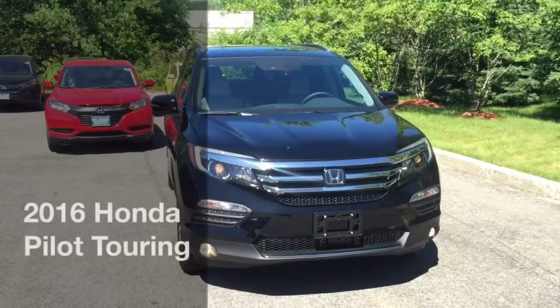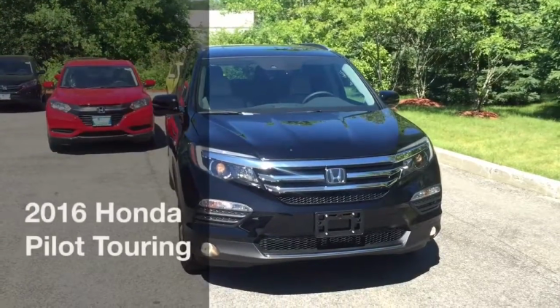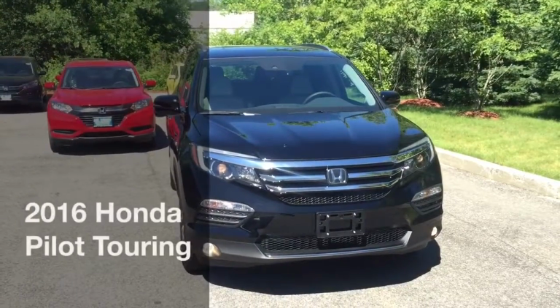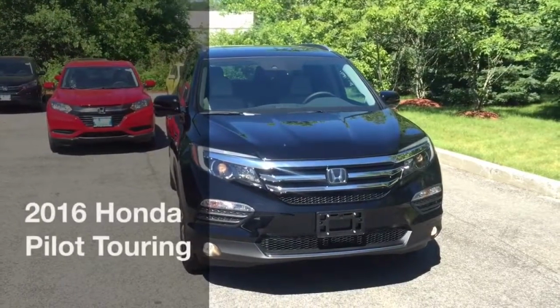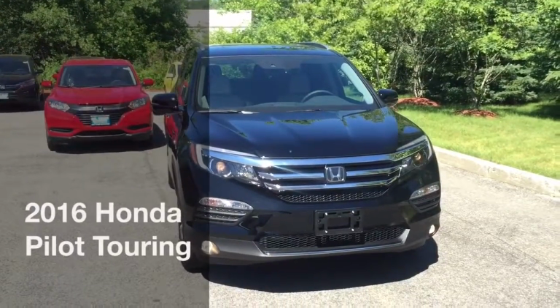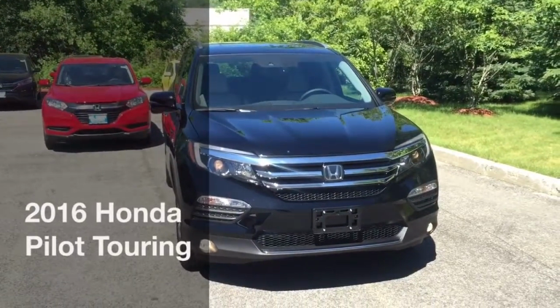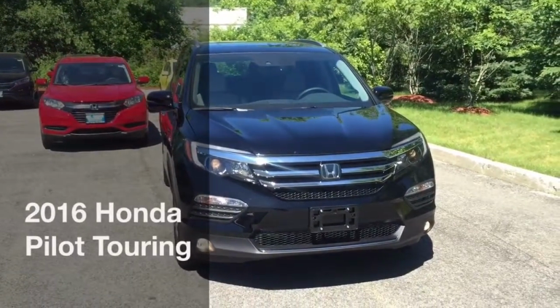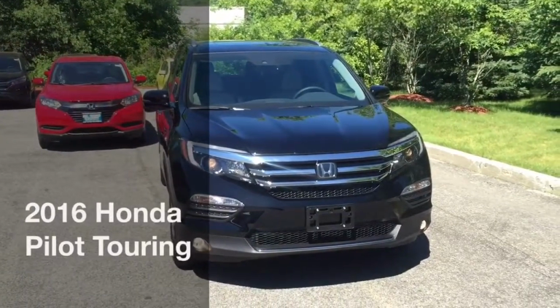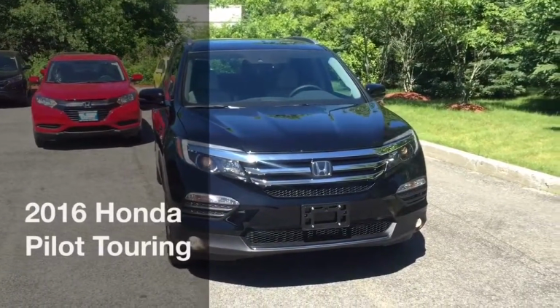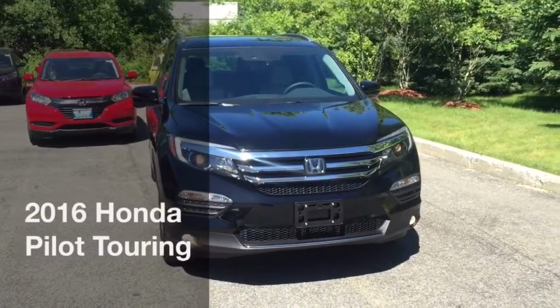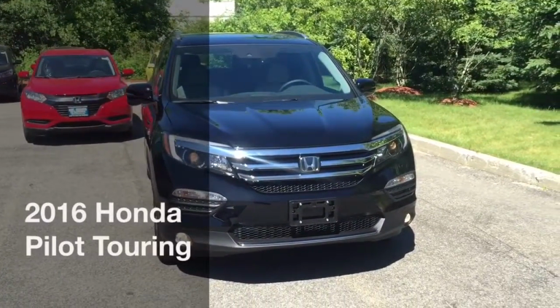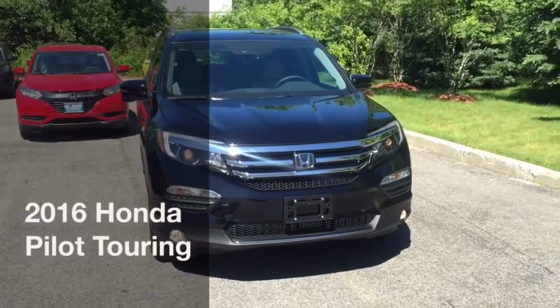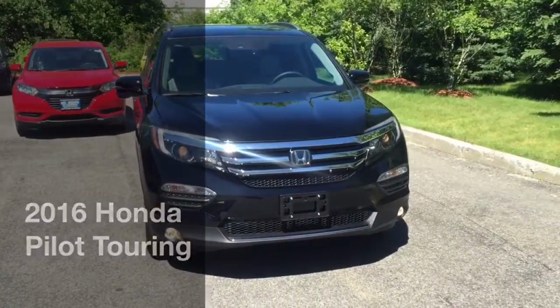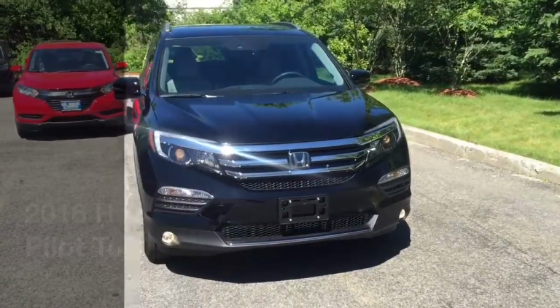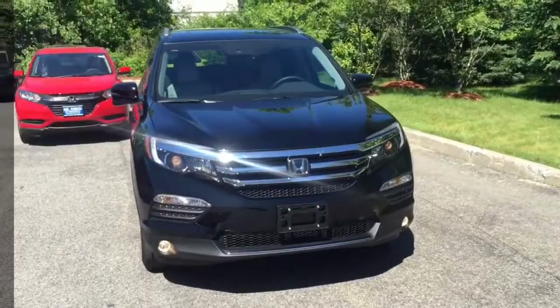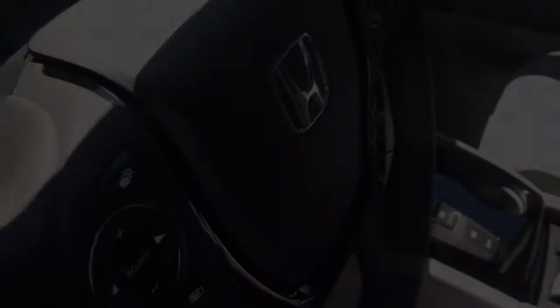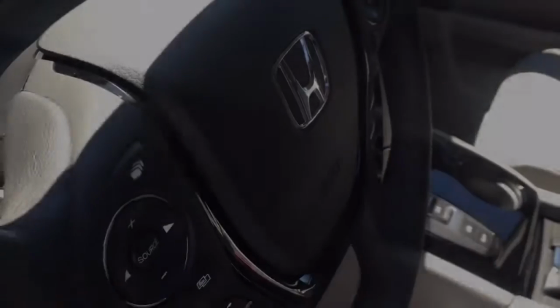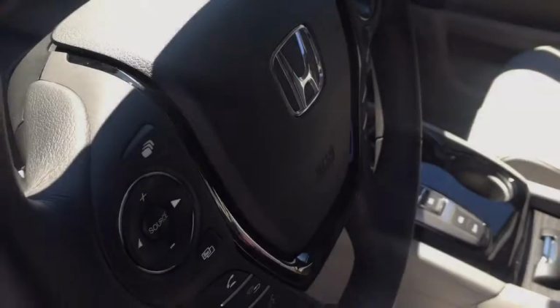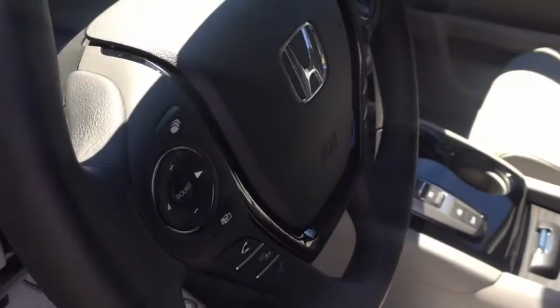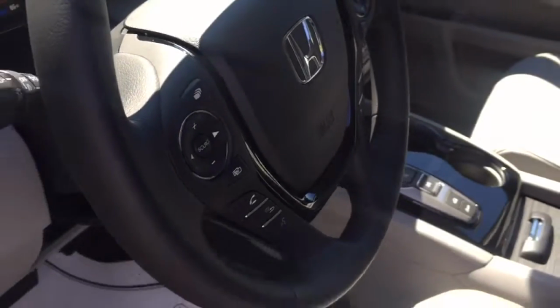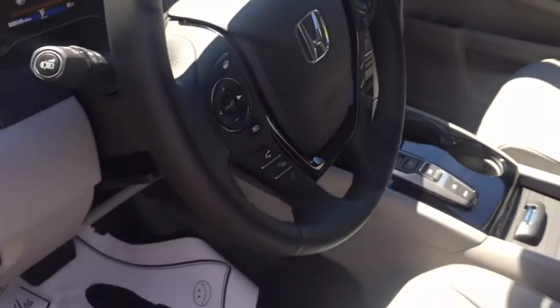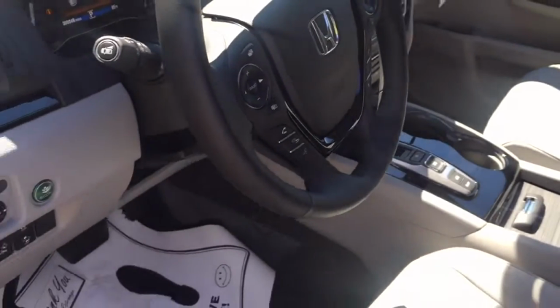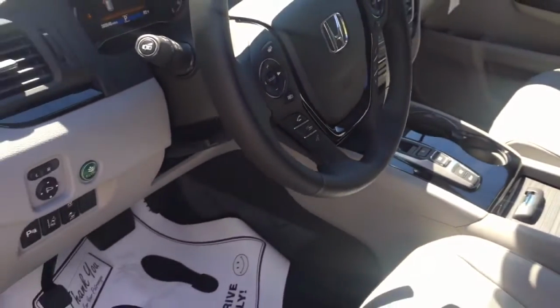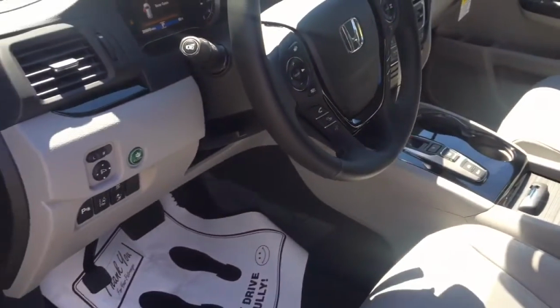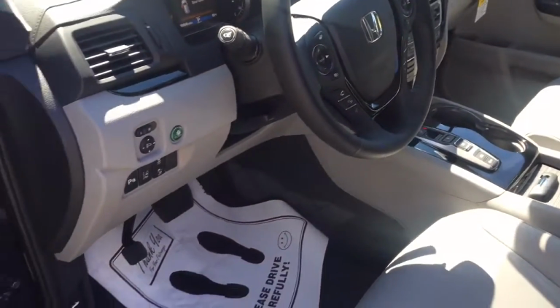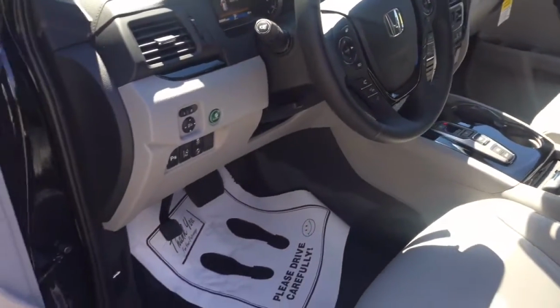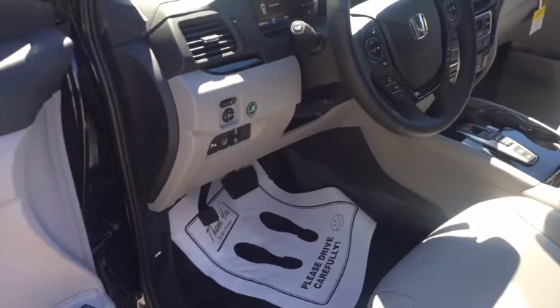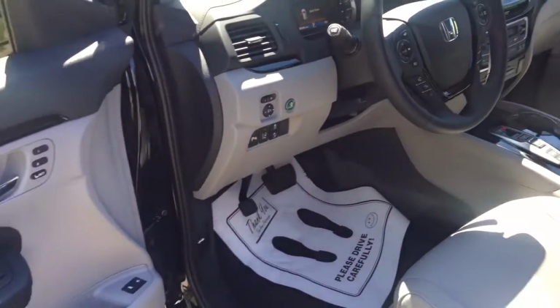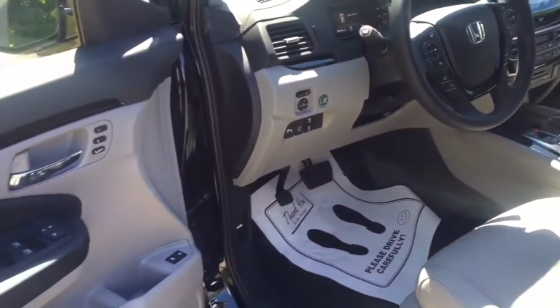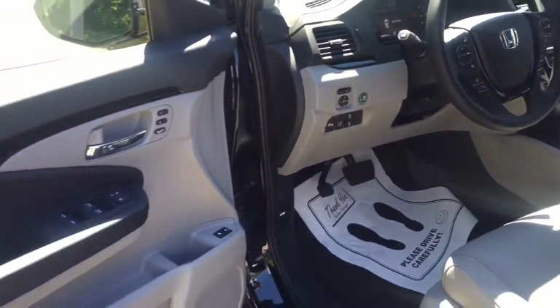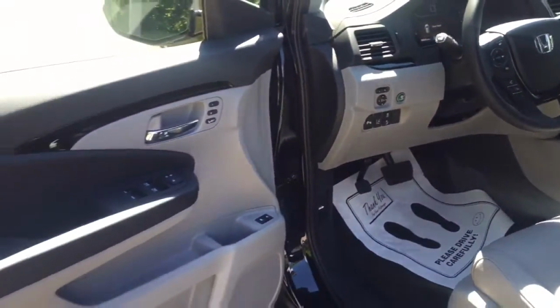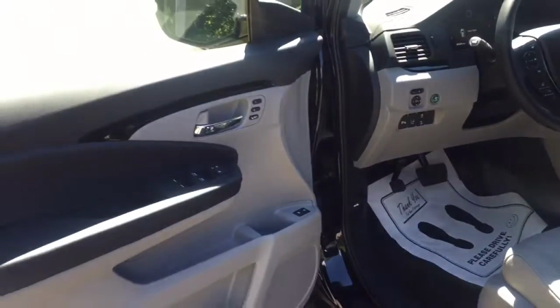Hey Teresa, it's Josh over at Marcos Go Honda. Just want to show you the 2016 Honda Pilot Touring. This one comes in a crystal black with a gray interior.